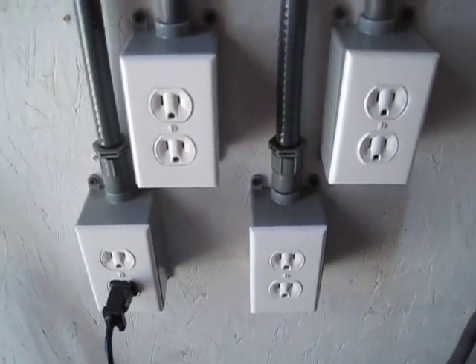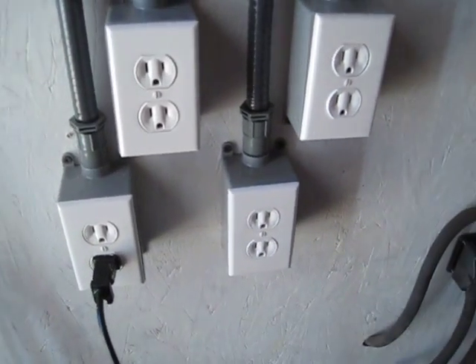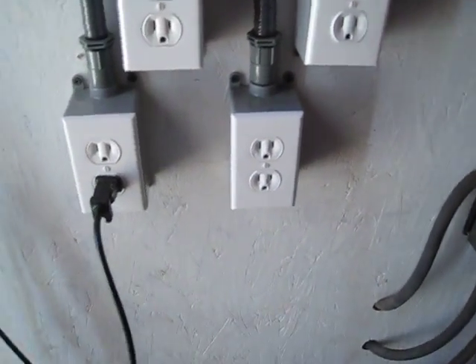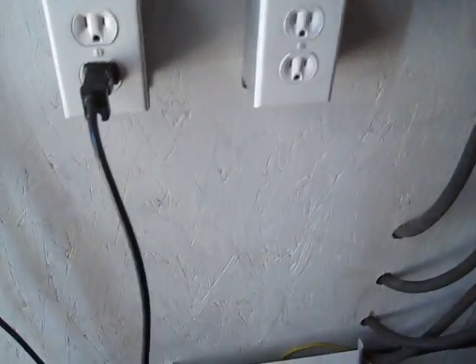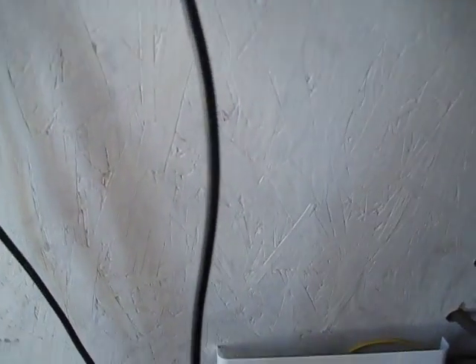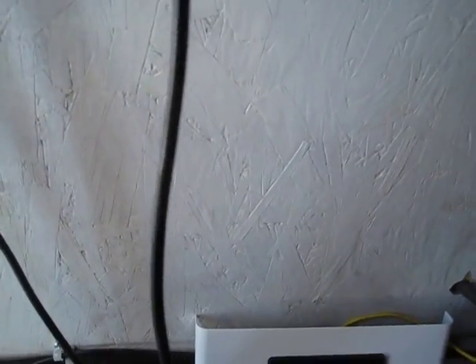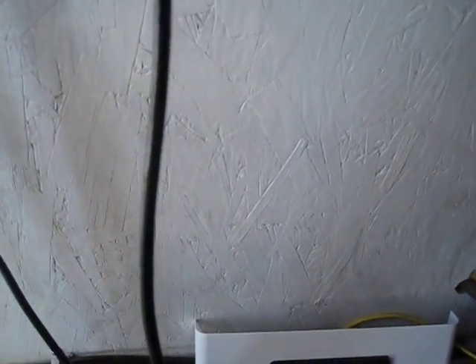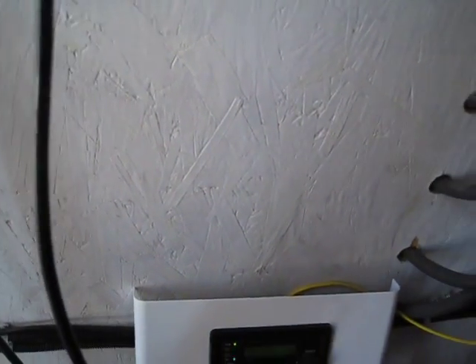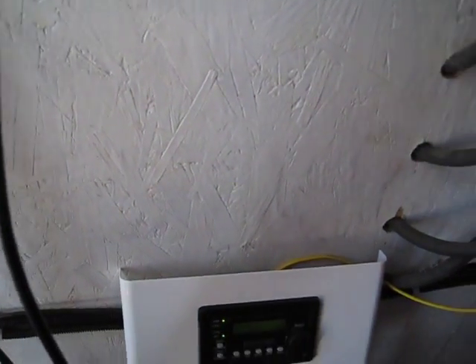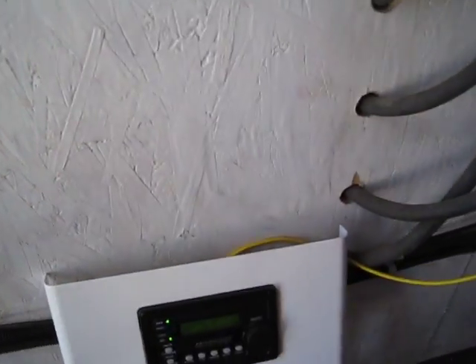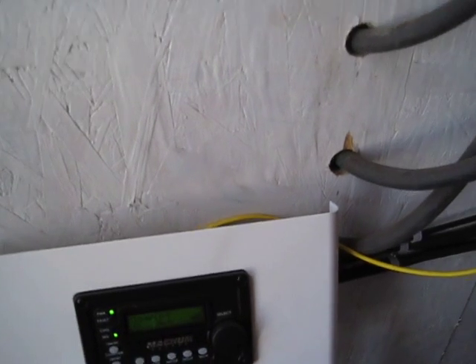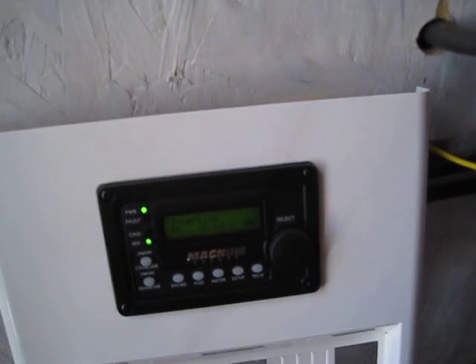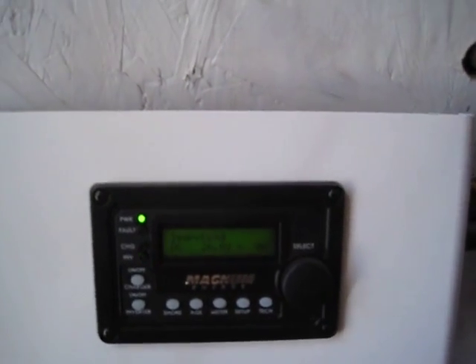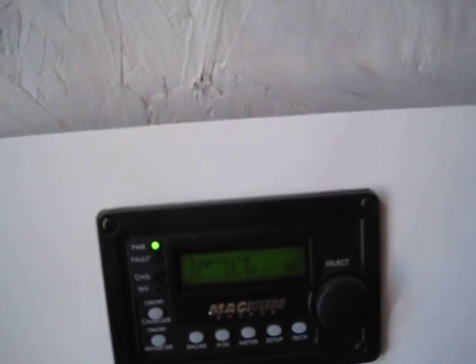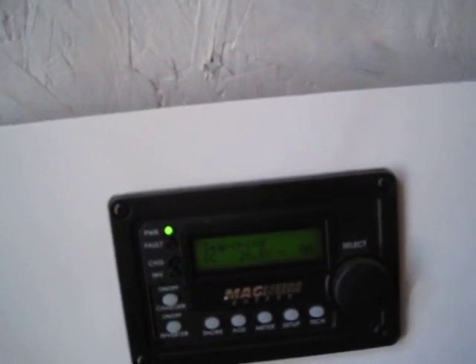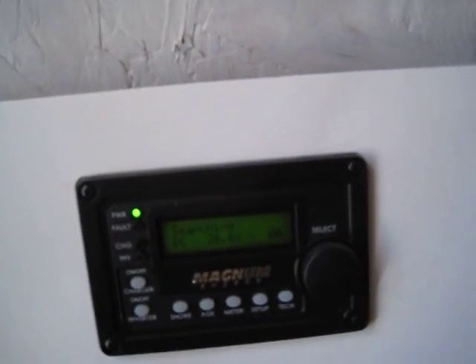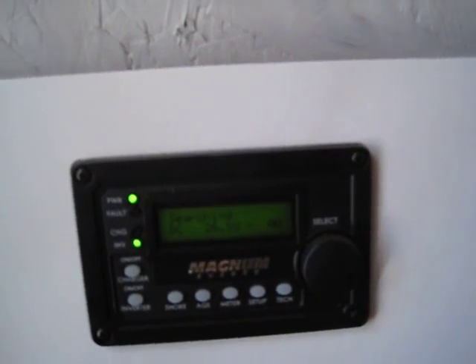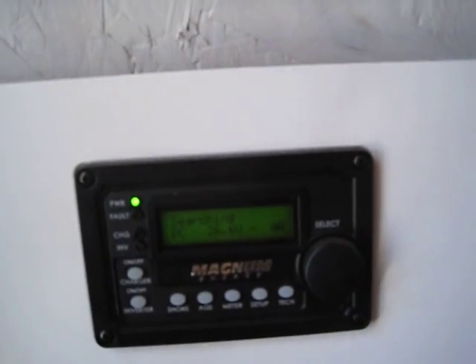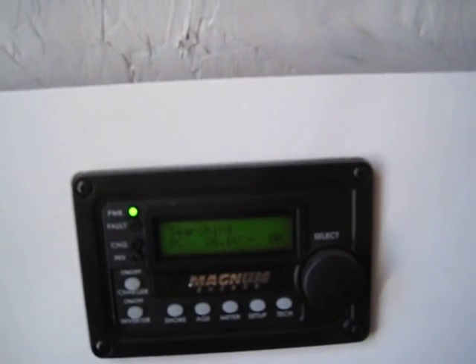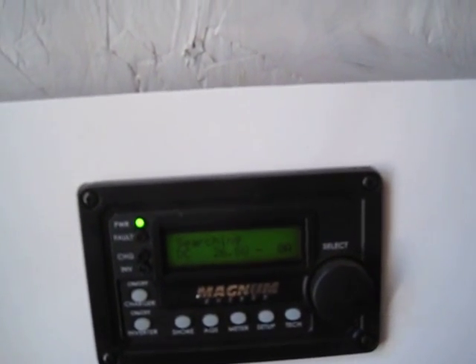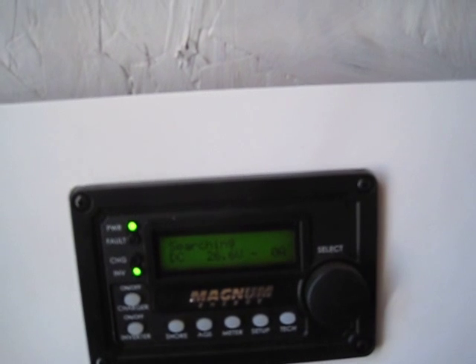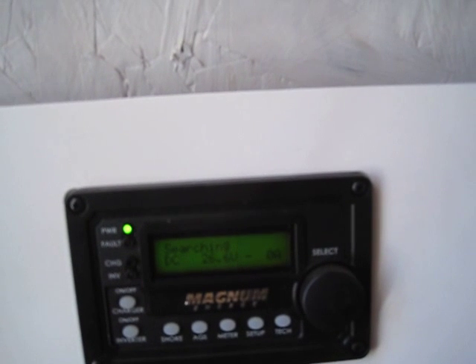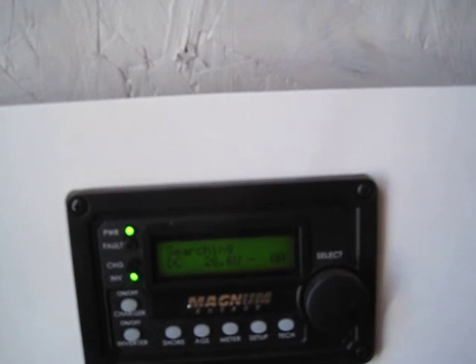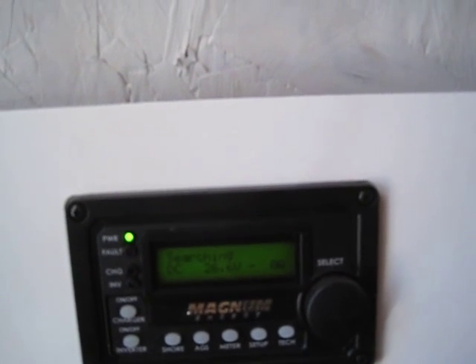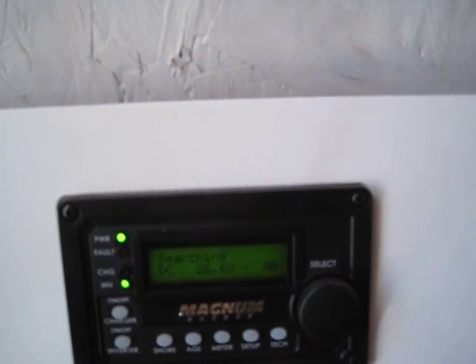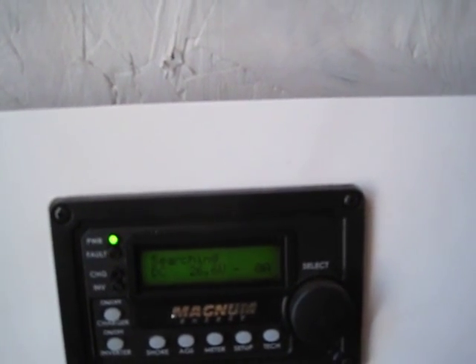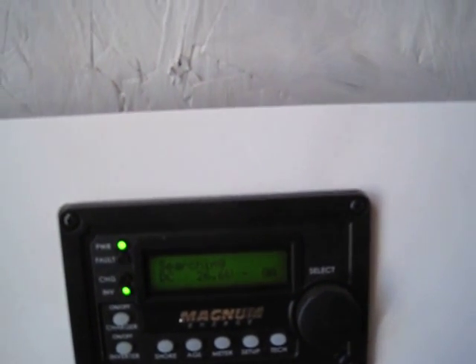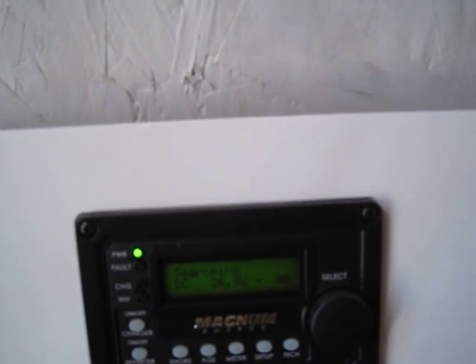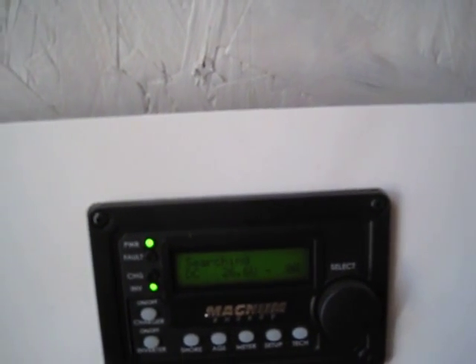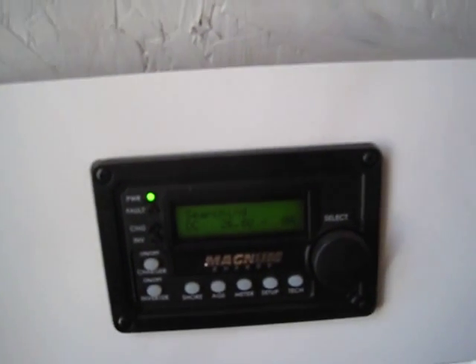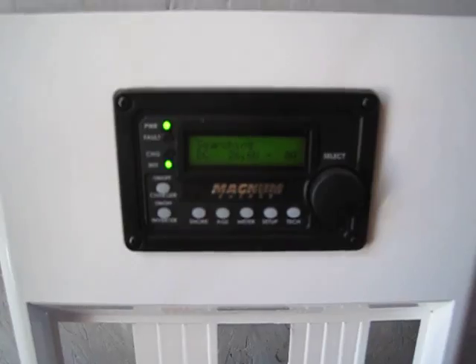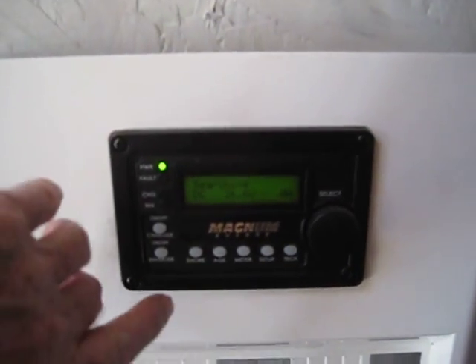Not bad guys. This is inverting — 26.6 volts DC. Alright, we can go ahead and shut it off.